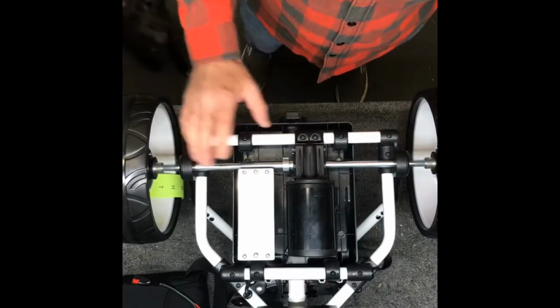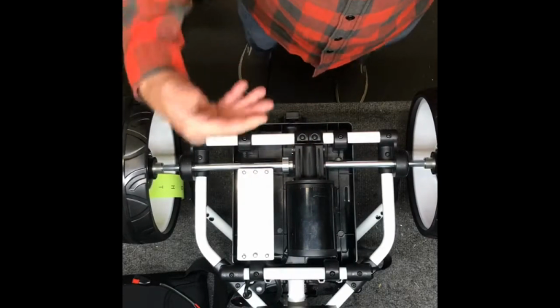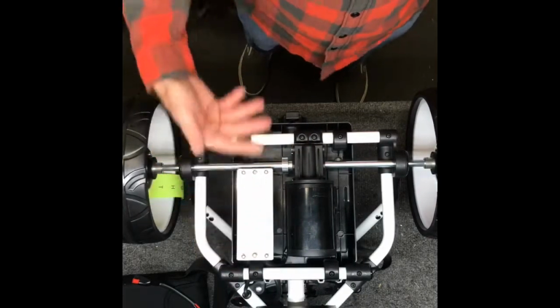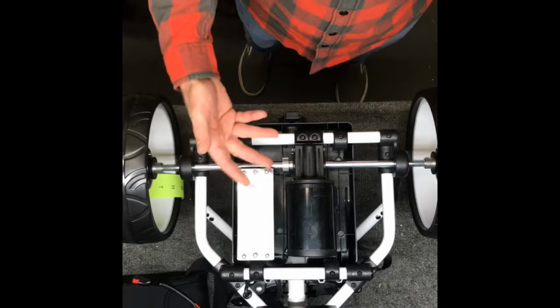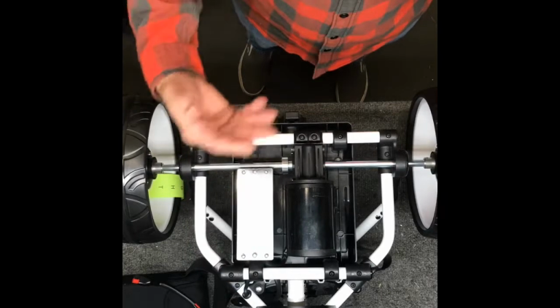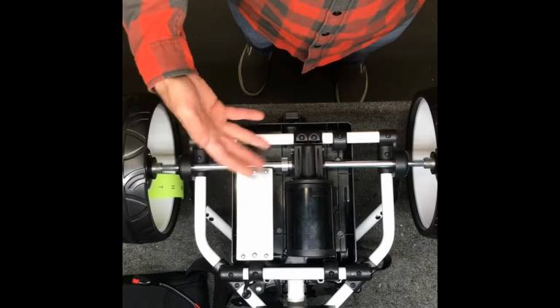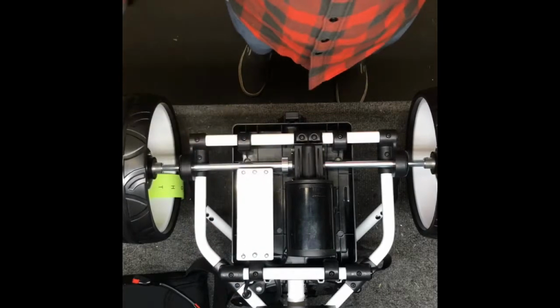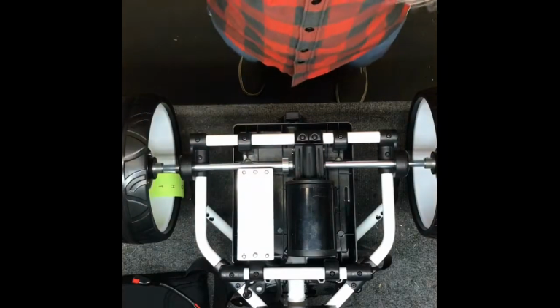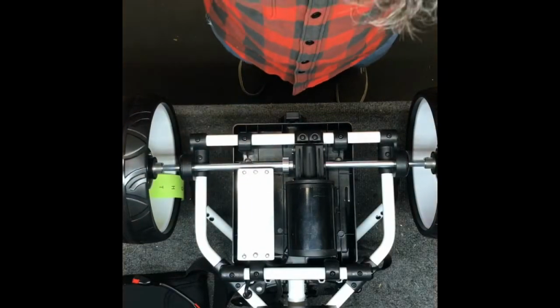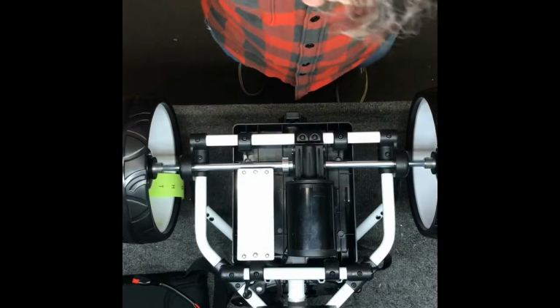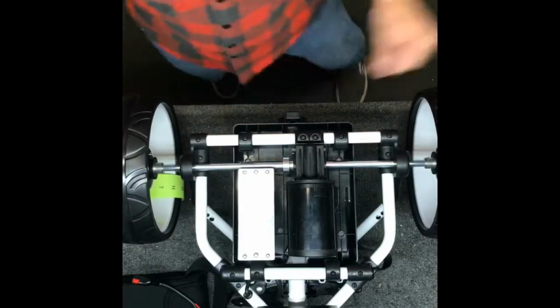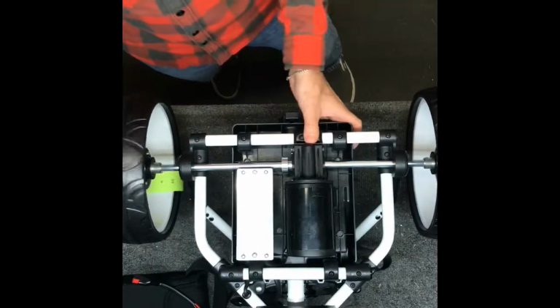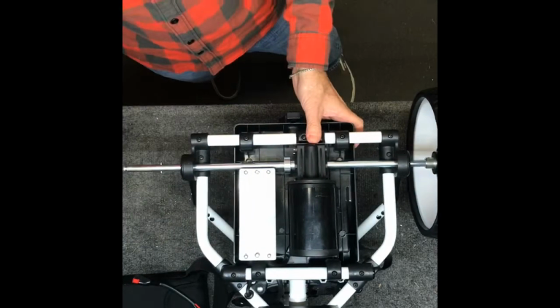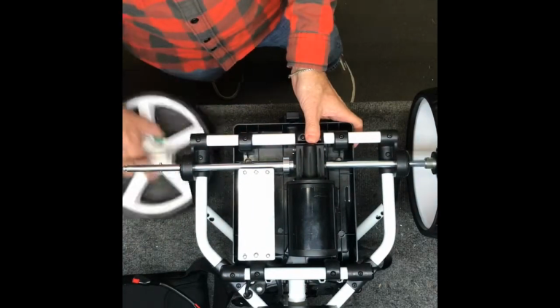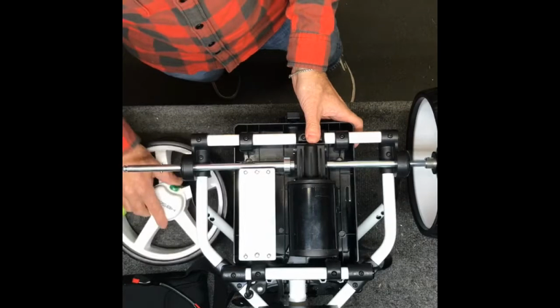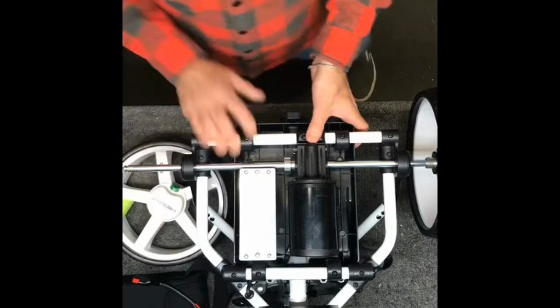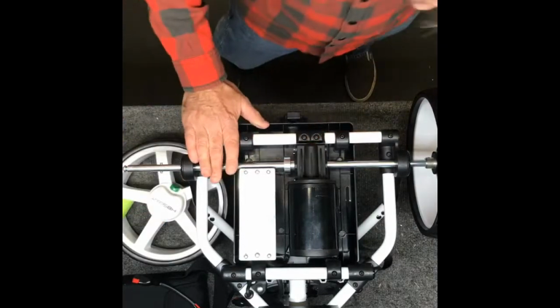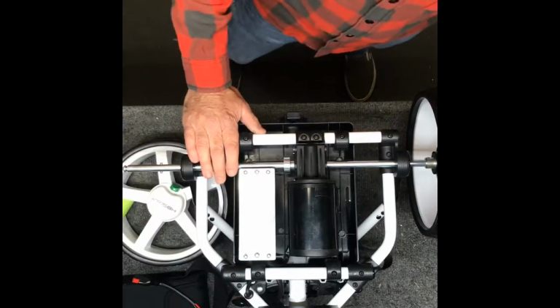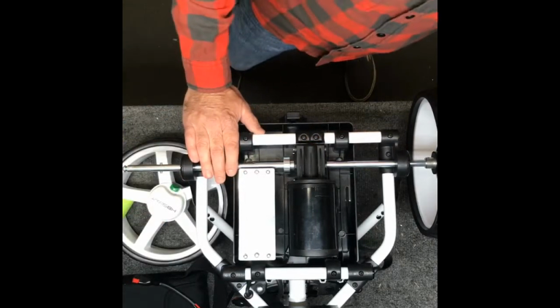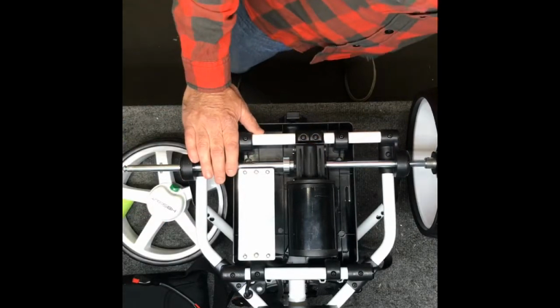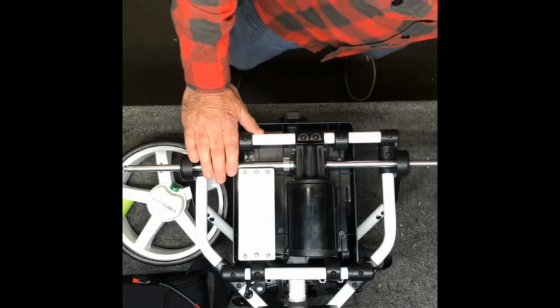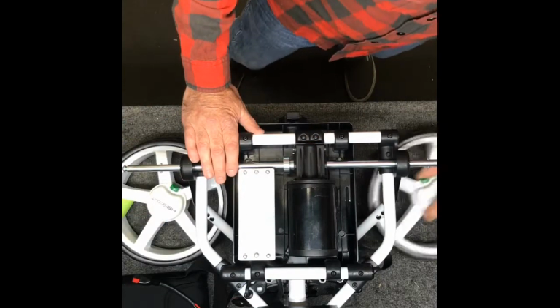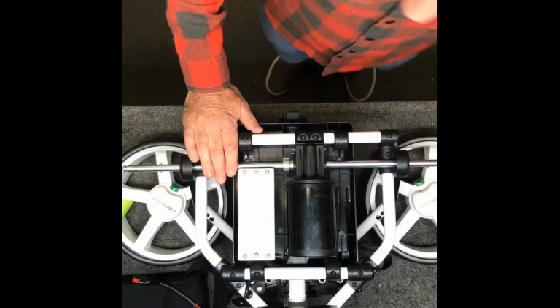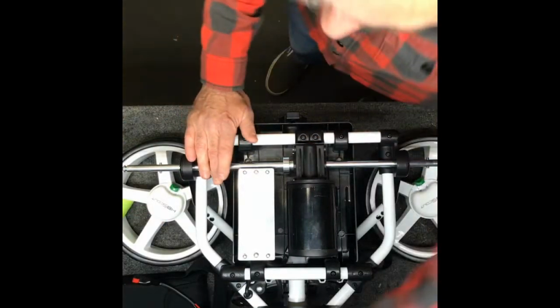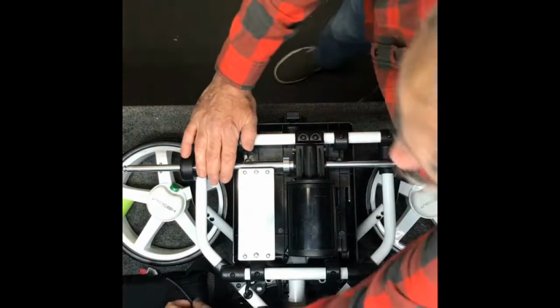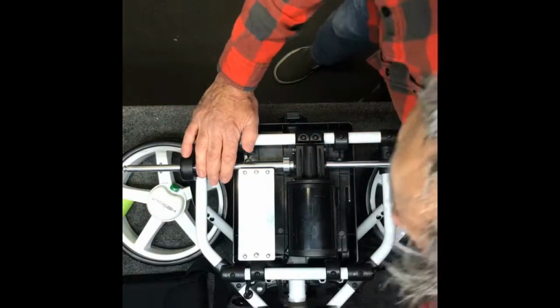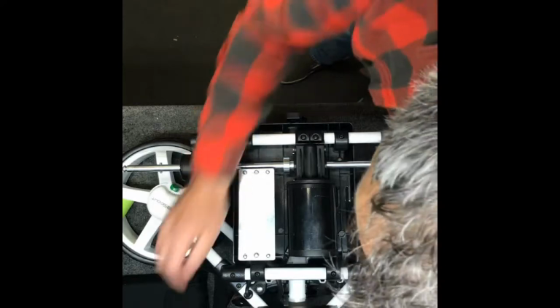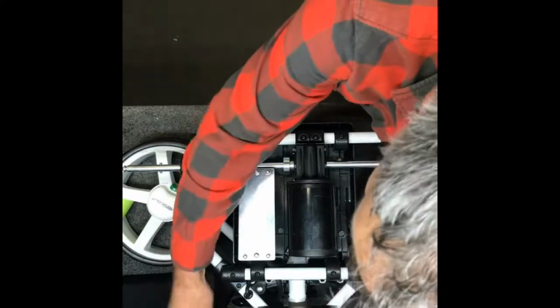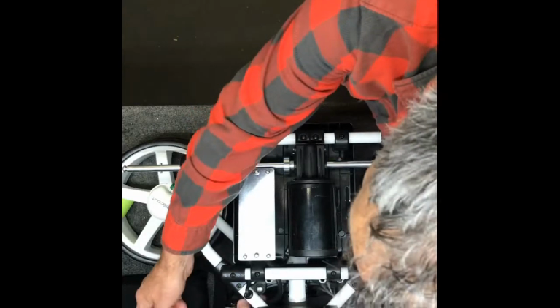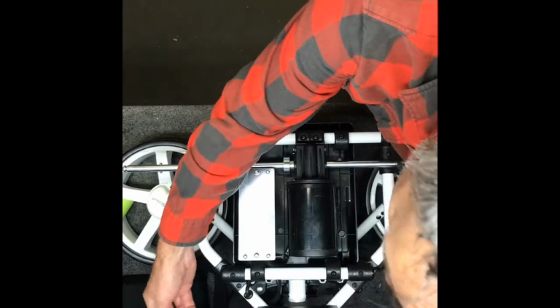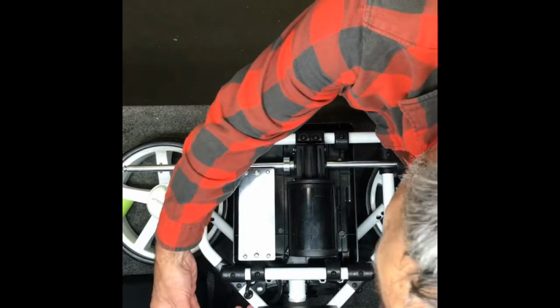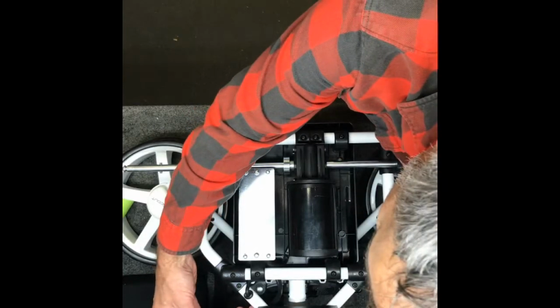What I like to do is fold the cart up so it's upside down and remove the wheels and put them under the frame so it braces the frame to keep it steady. You also want to get your battery and lay it down on the side because we're going to need to rotate the axle a little bit.